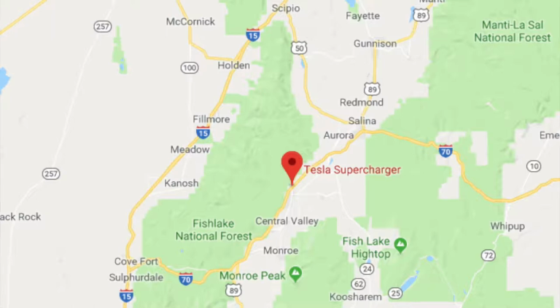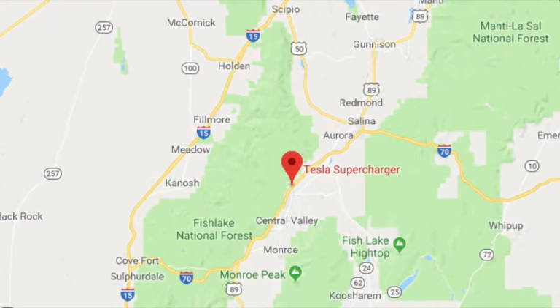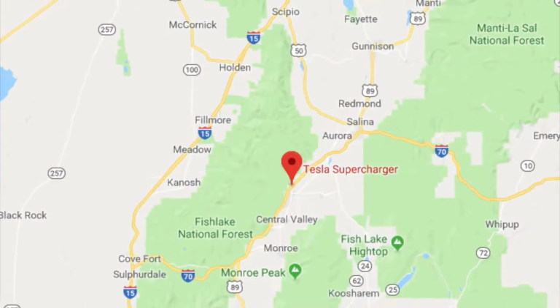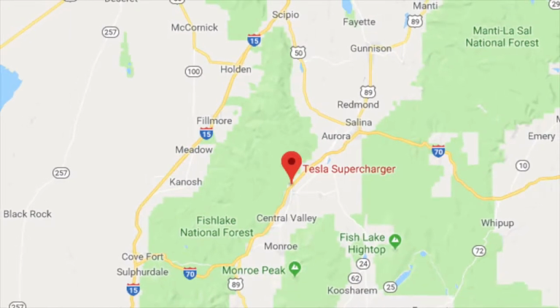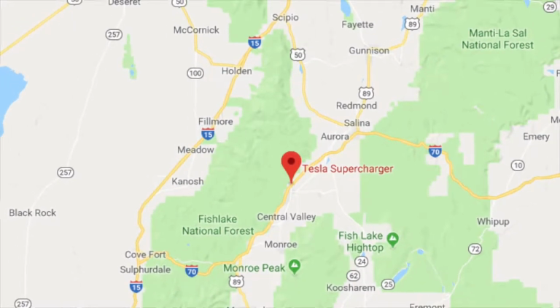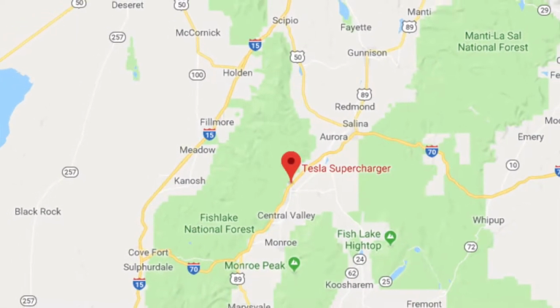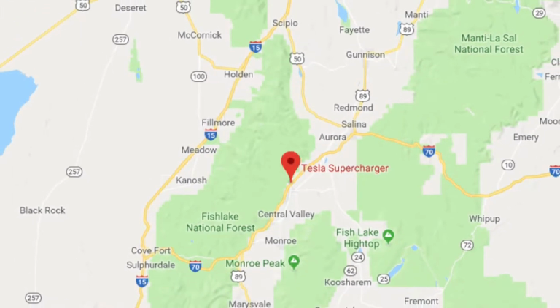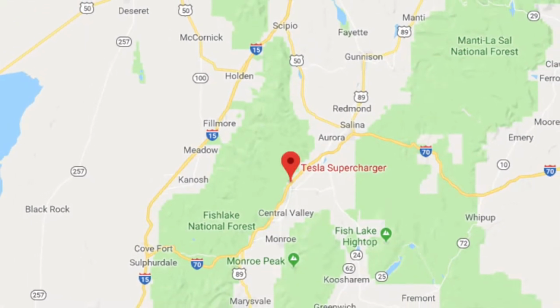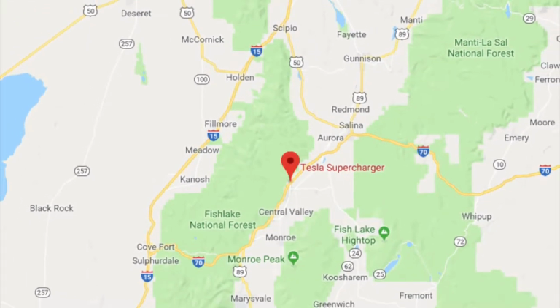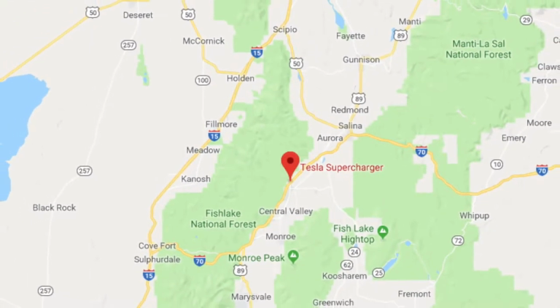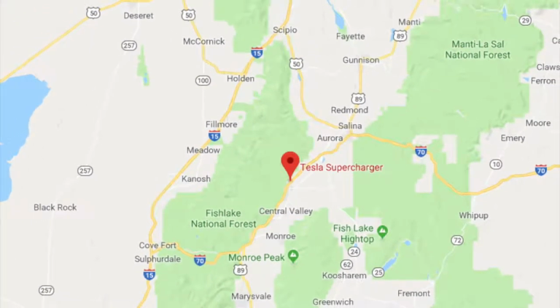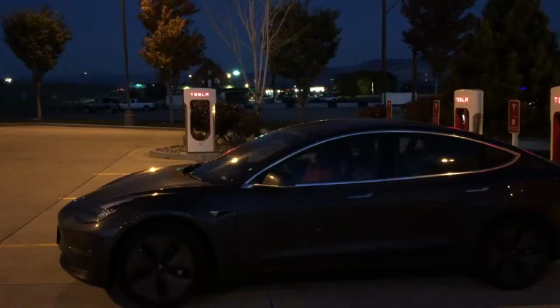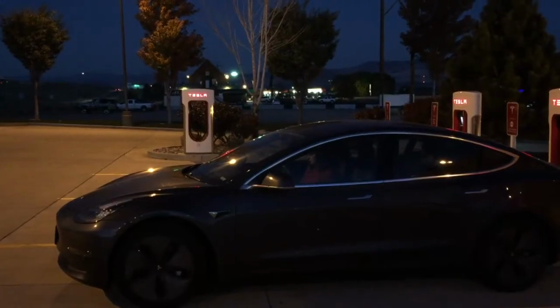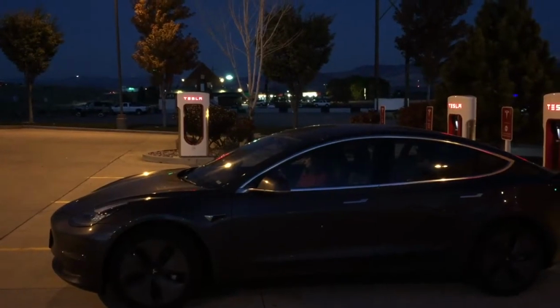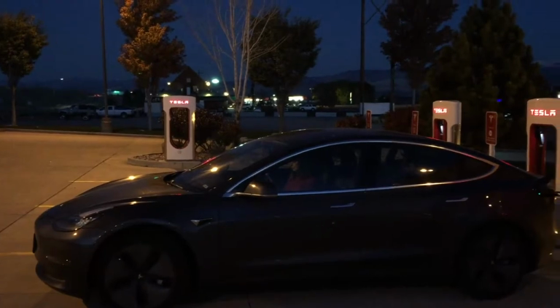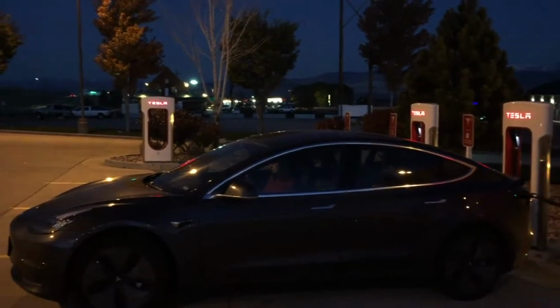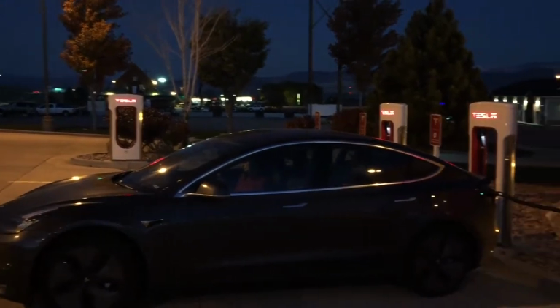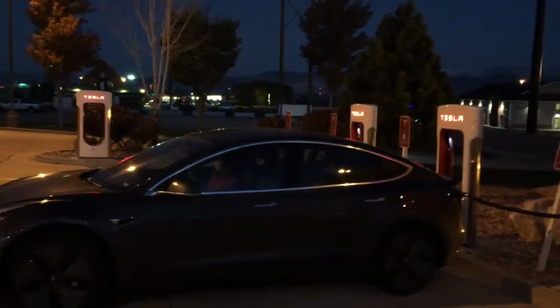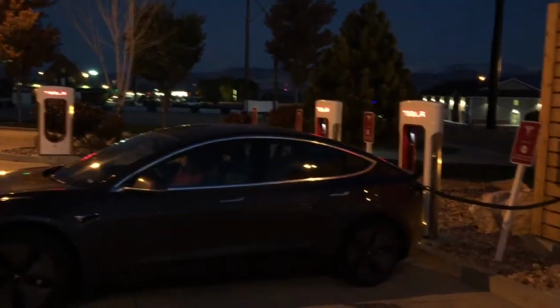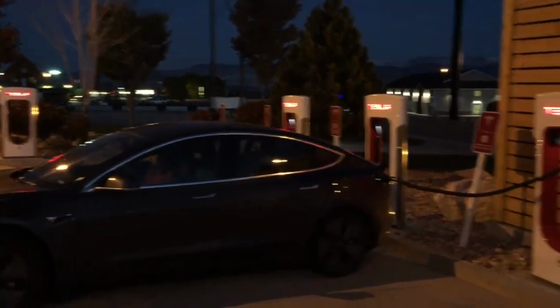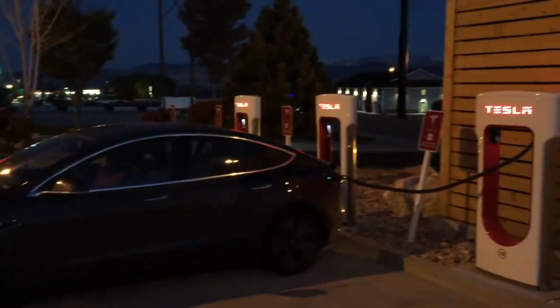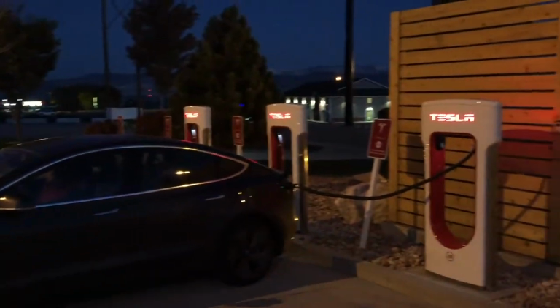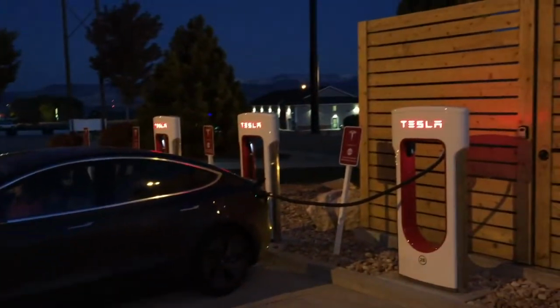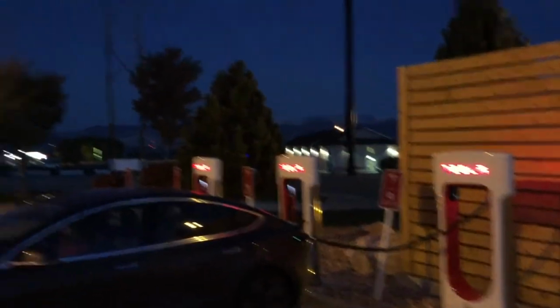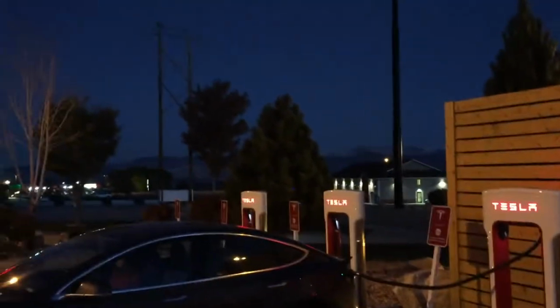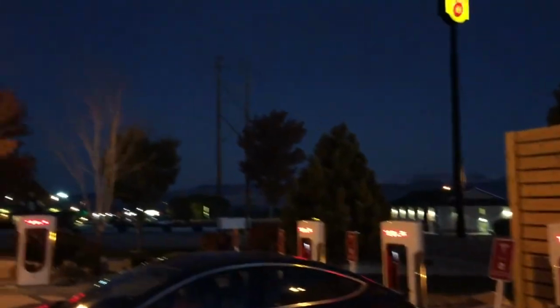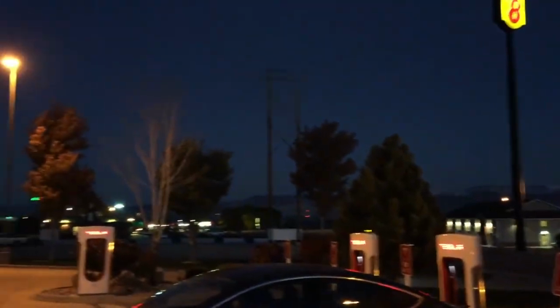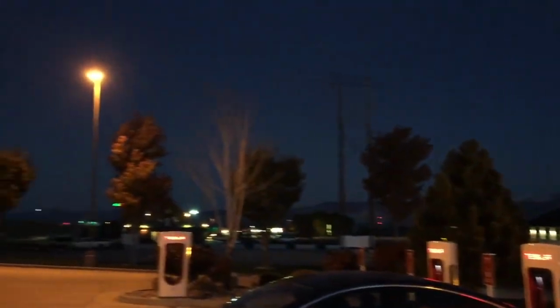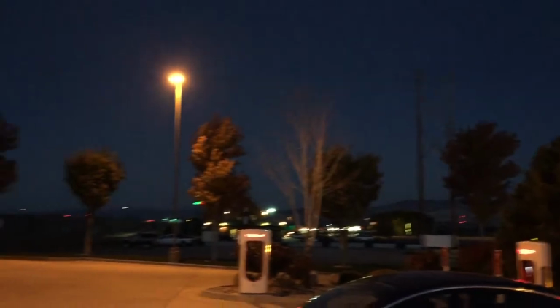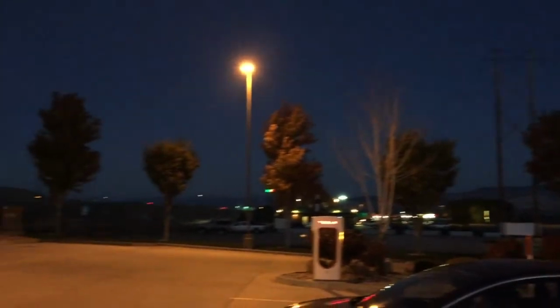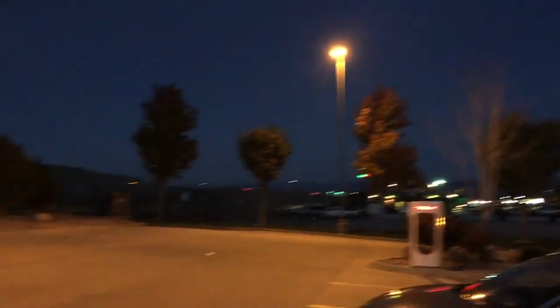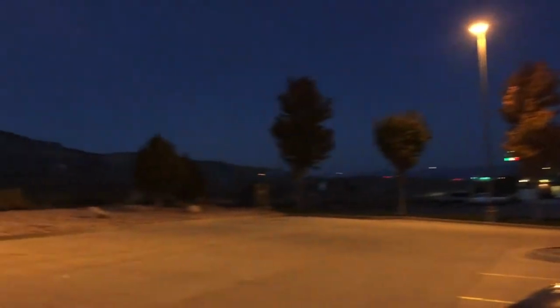The Supercharger in Richfield, Utah is just off of I-70. It is a four stall Supercharger and is located in the parking lot of a Holiday Inn Express.